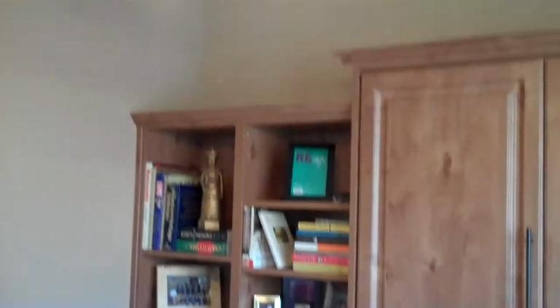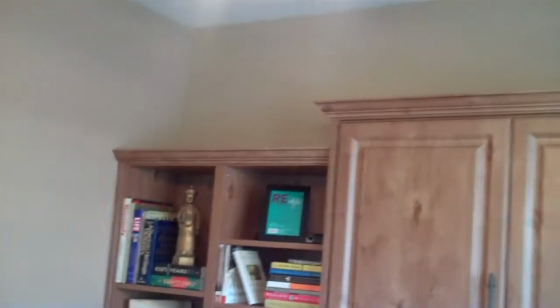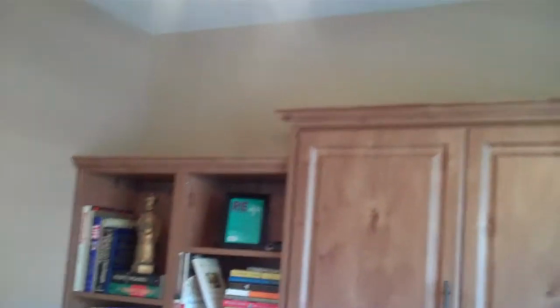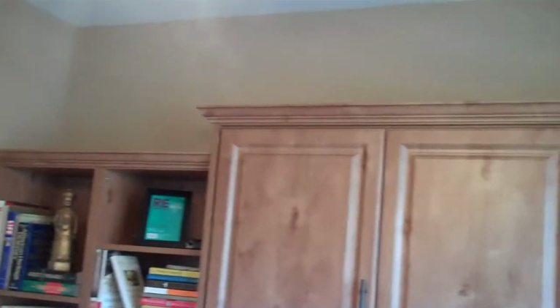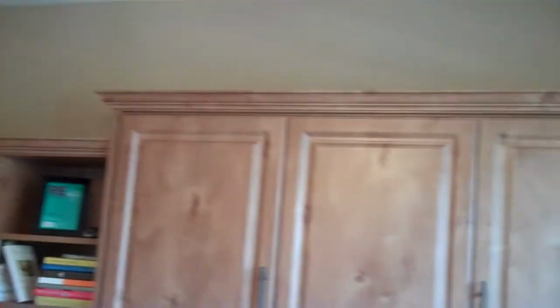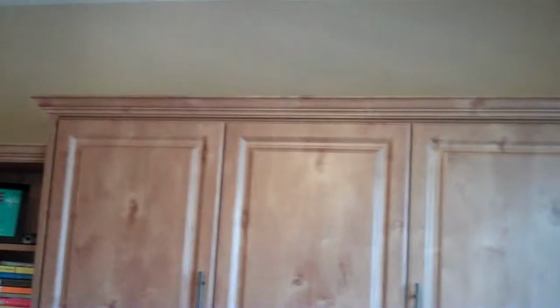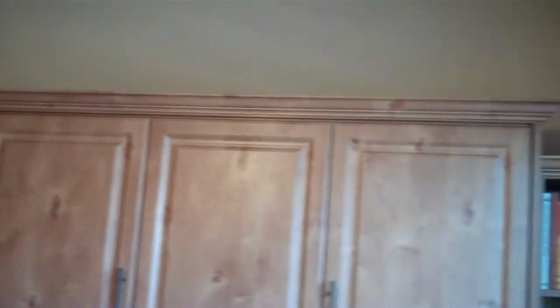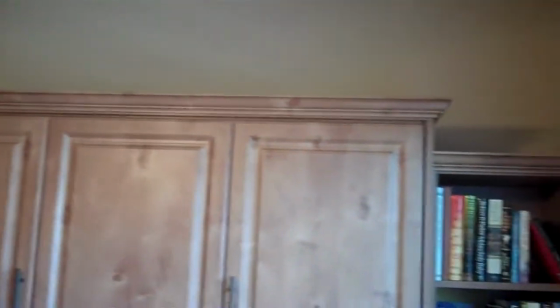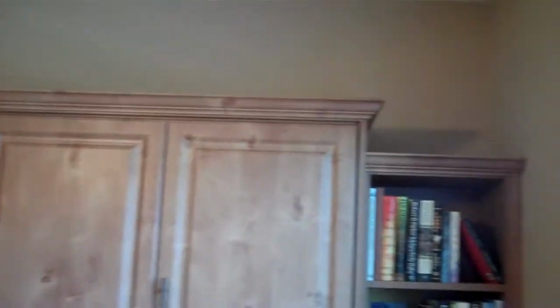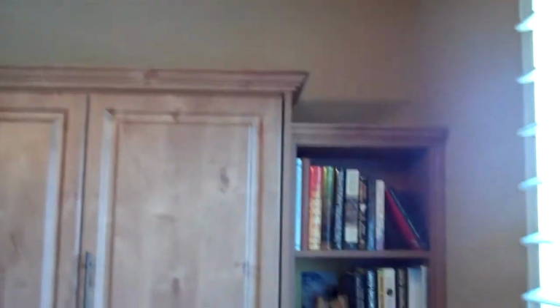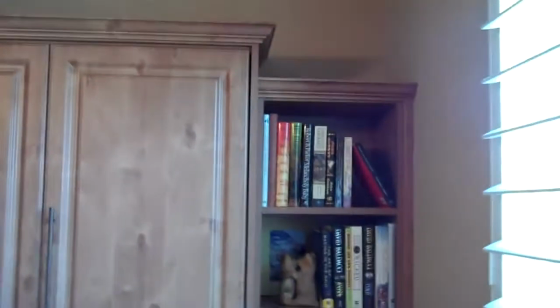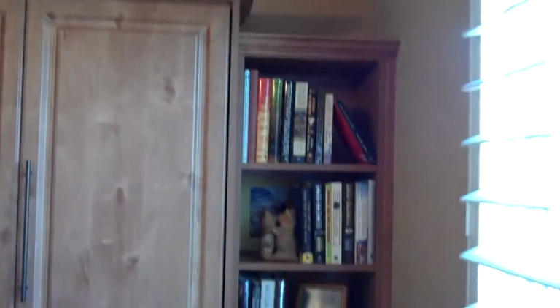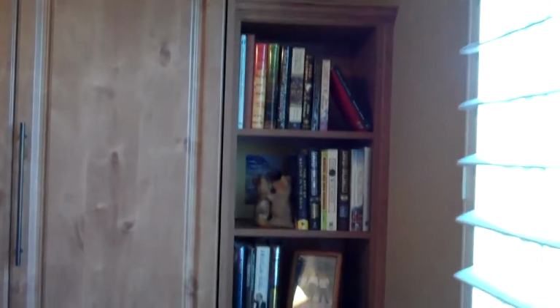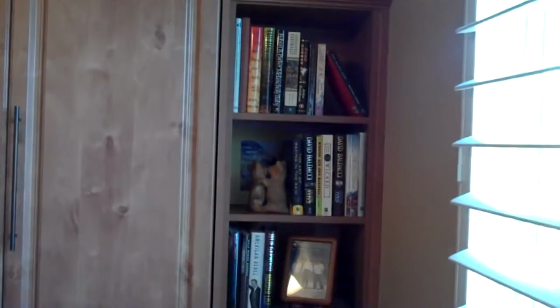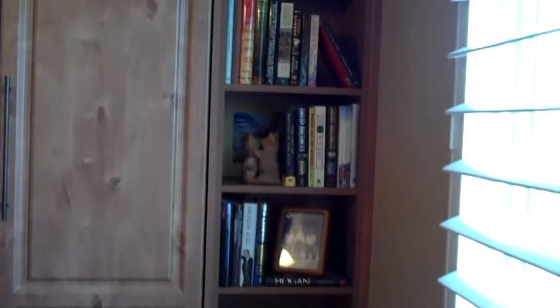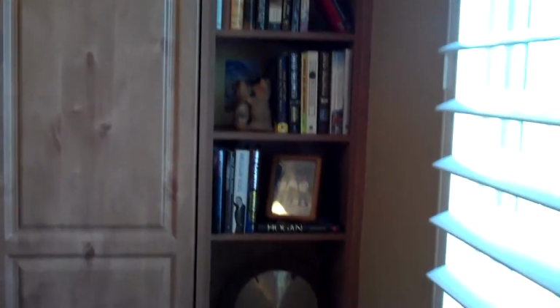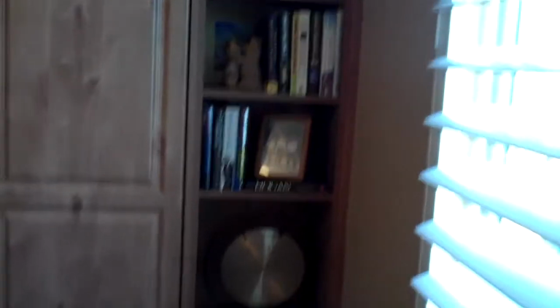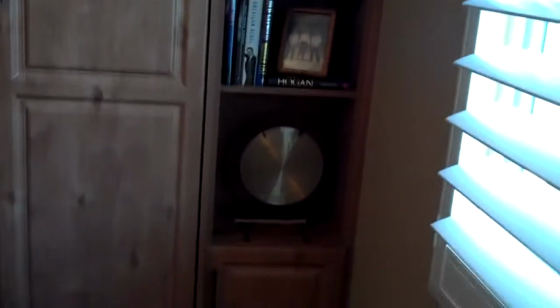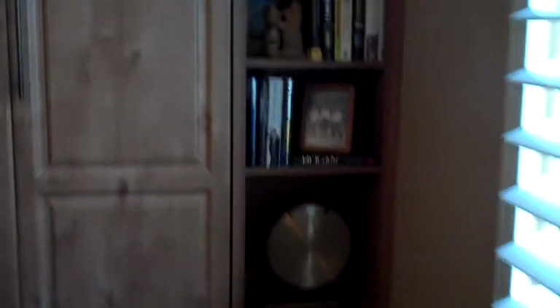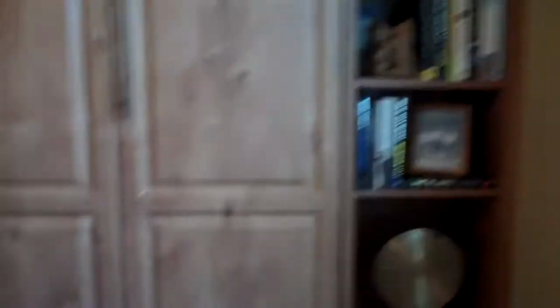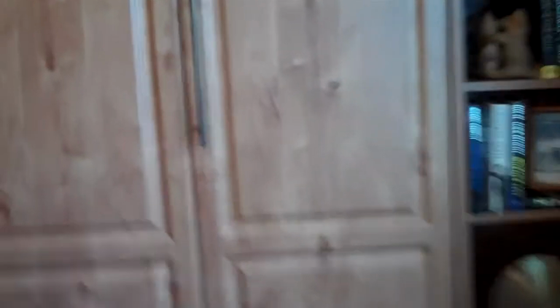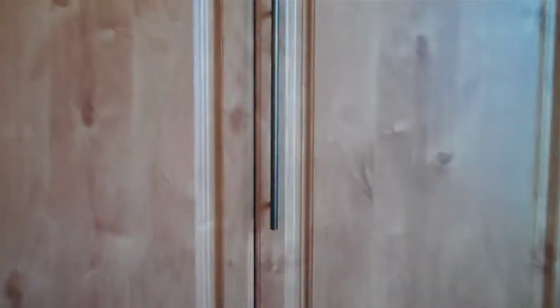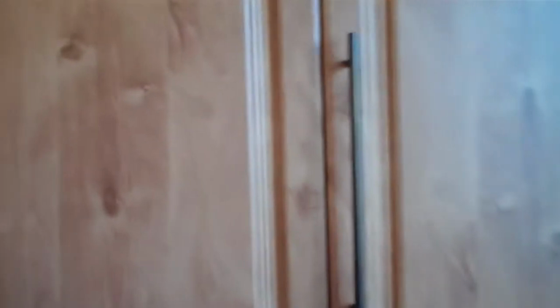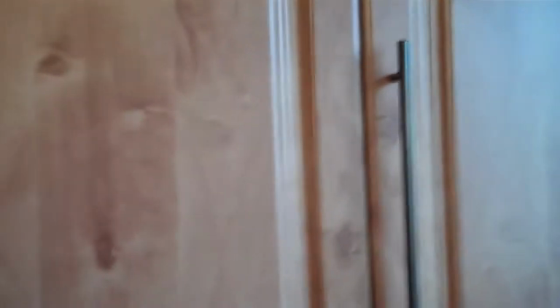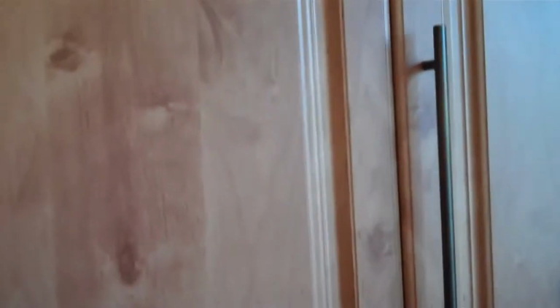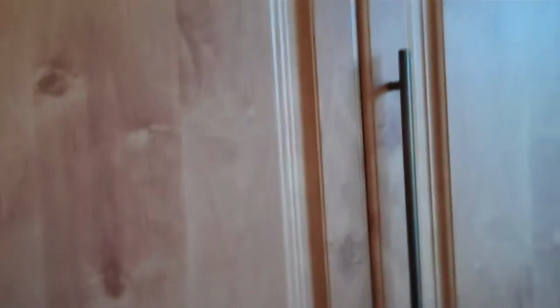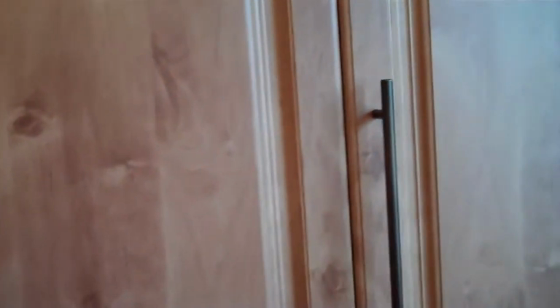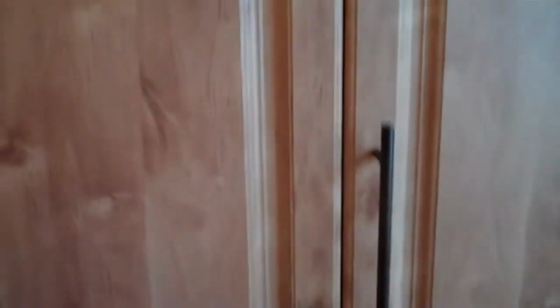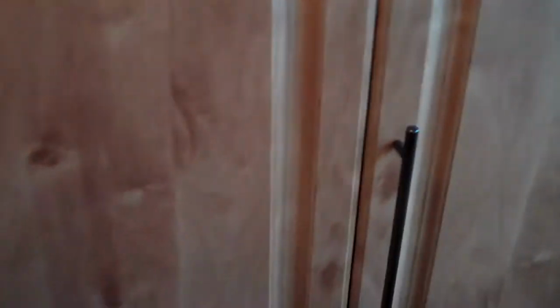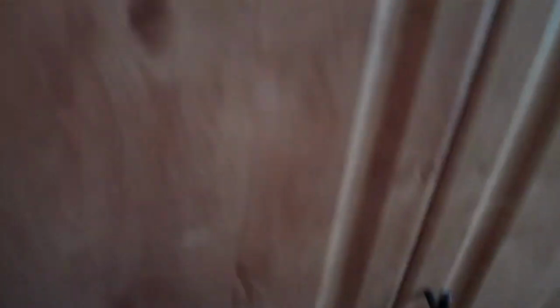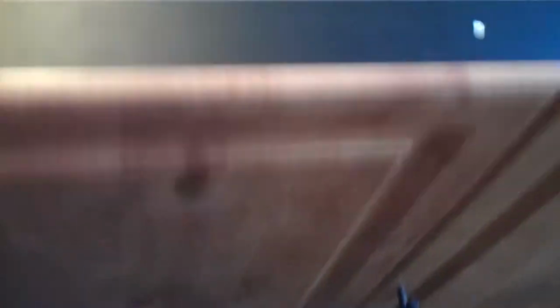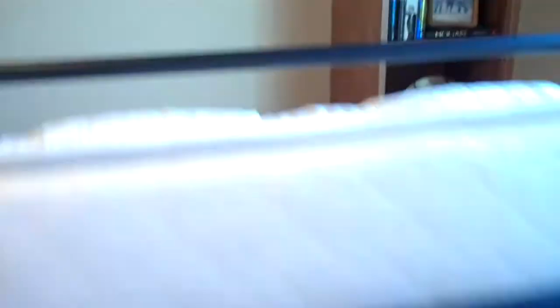We finished the top of the wall bed off with crown molding, a bookcase down the side with a back on it, and a side cabinet below it. And then we'll pull the bed down — not the best shot here, but there you go.